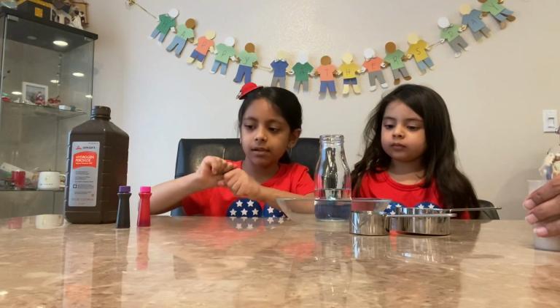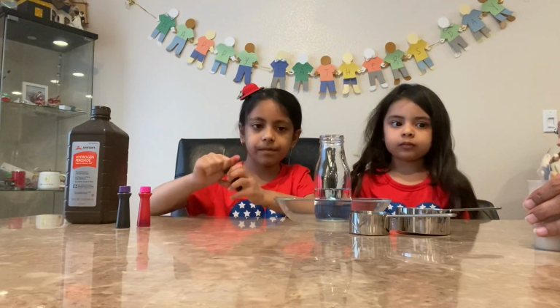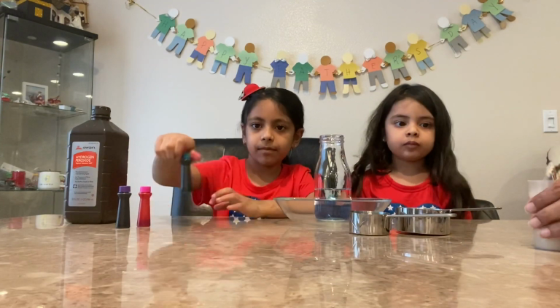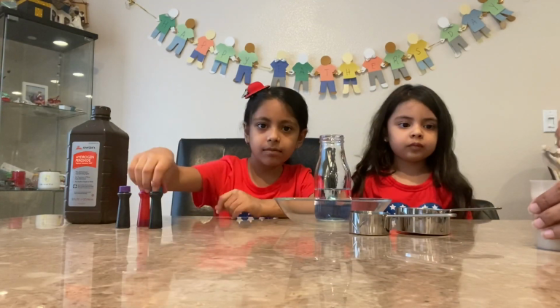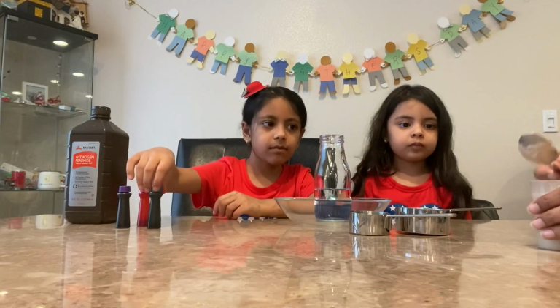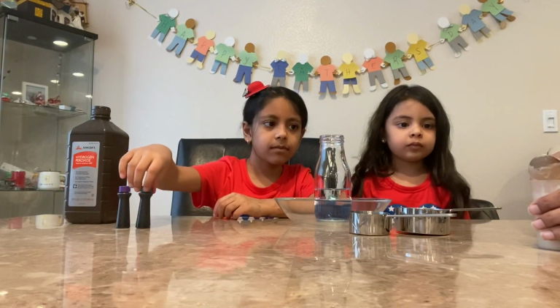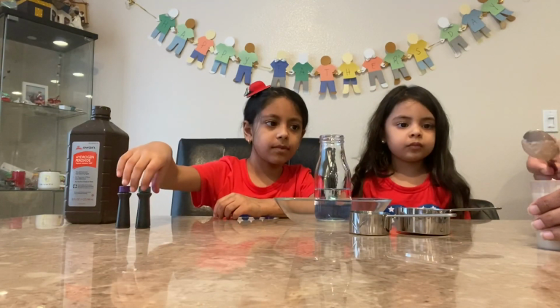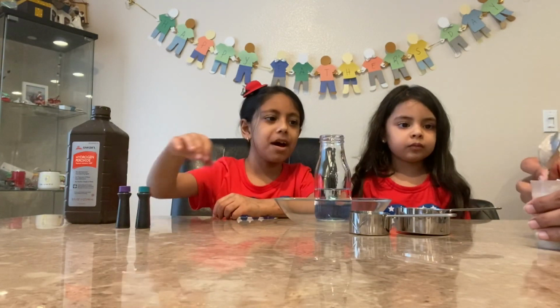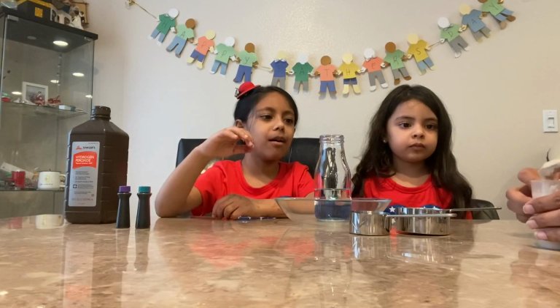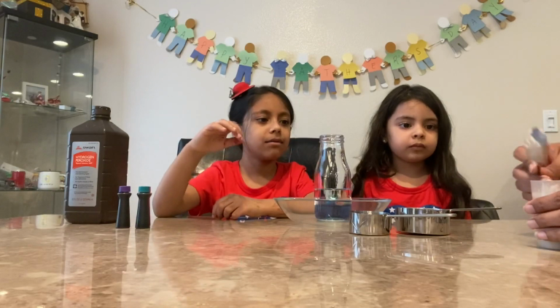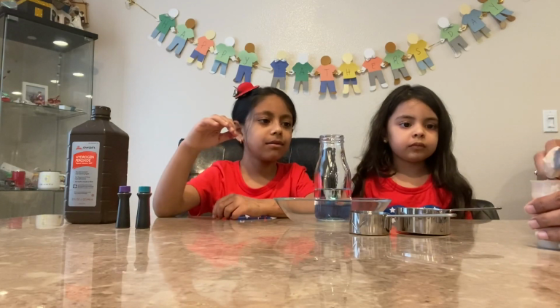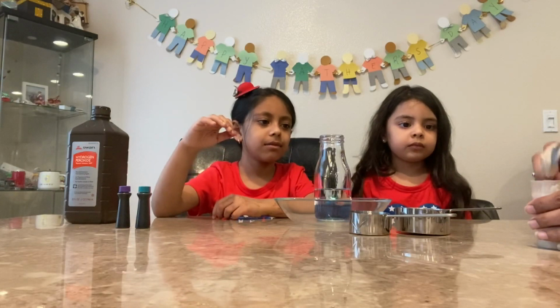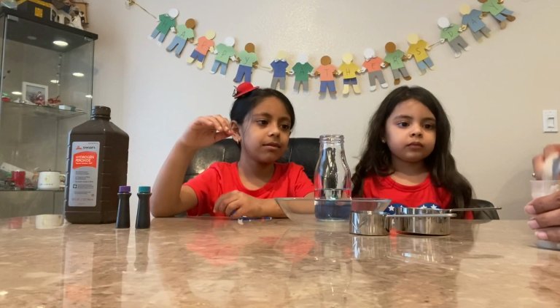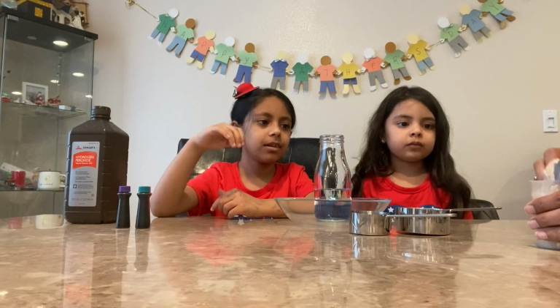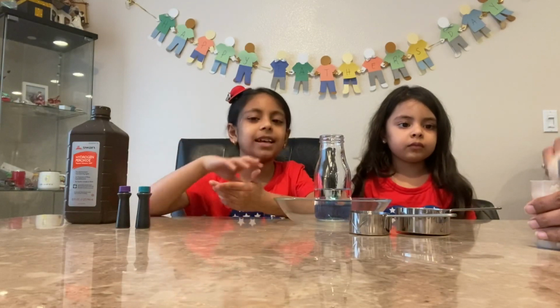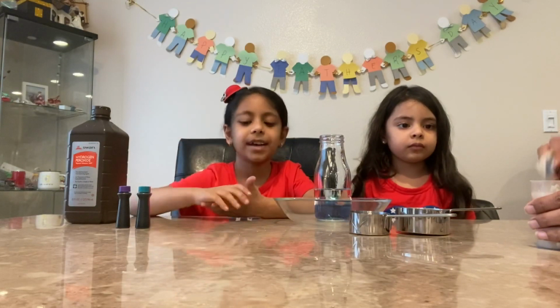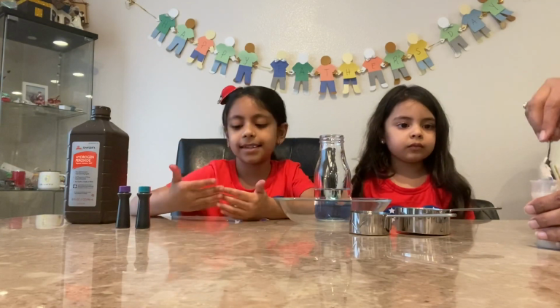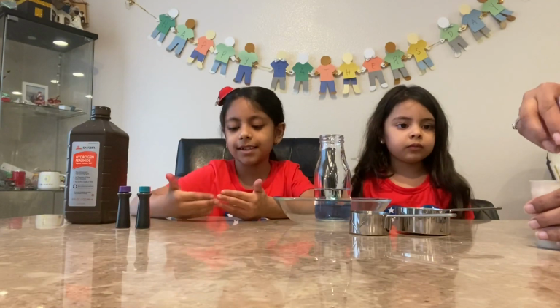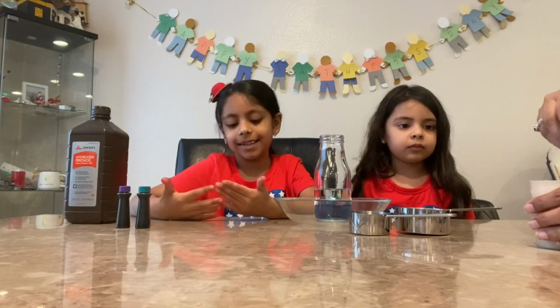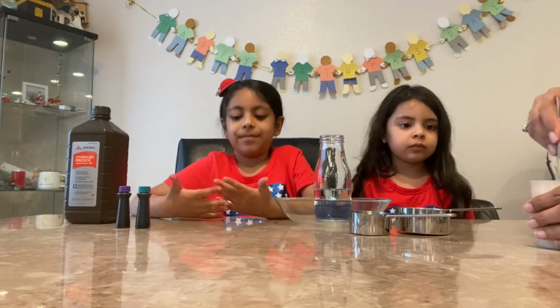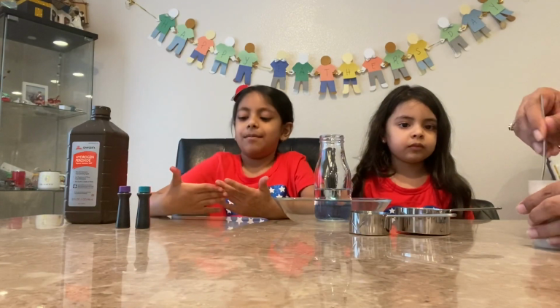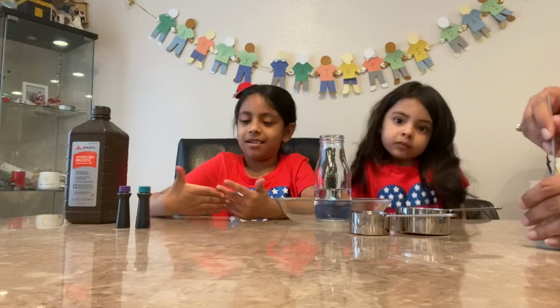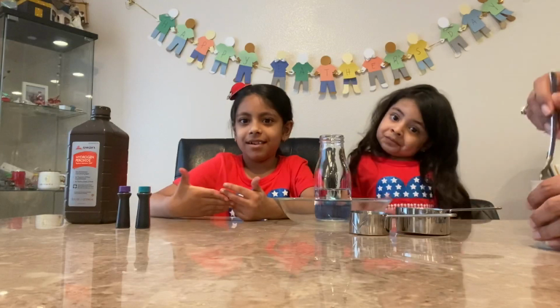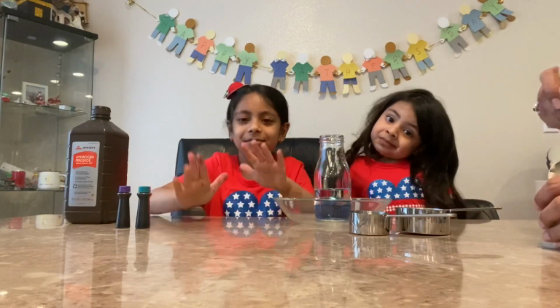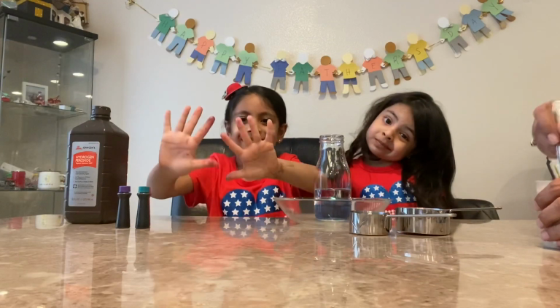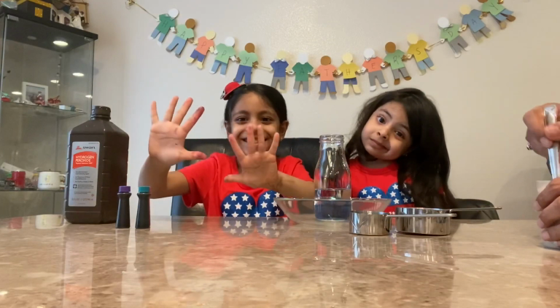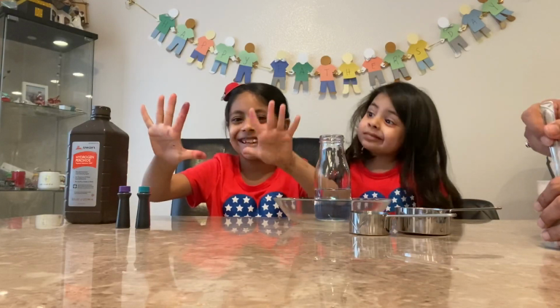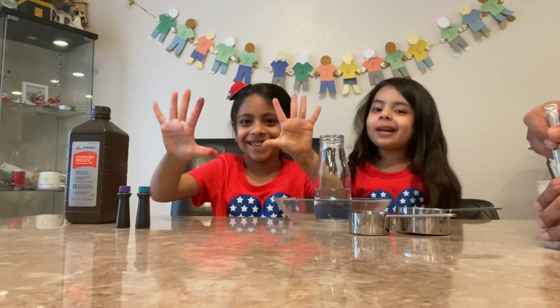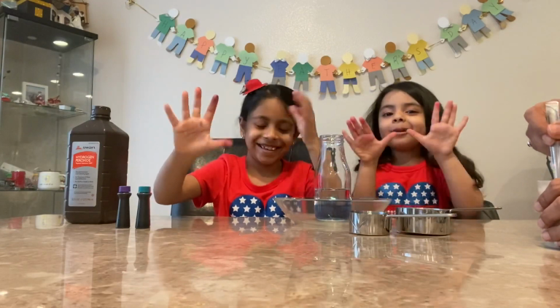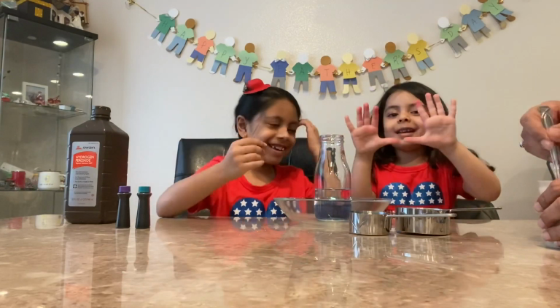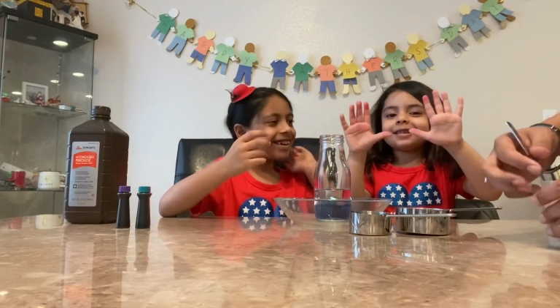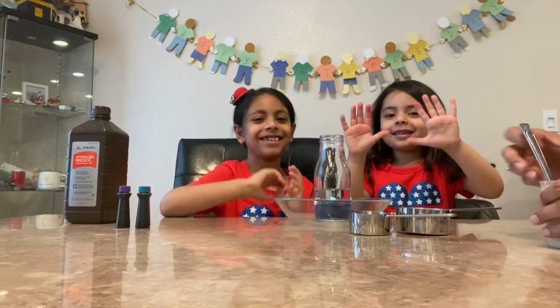Are you going to give this toothpaste to the elephants to use? No. Is it just called elephant toothpaste? Yes, because it's just a science experiment. Oh no, my hands aren't dirty. My hands aren't dirty too.